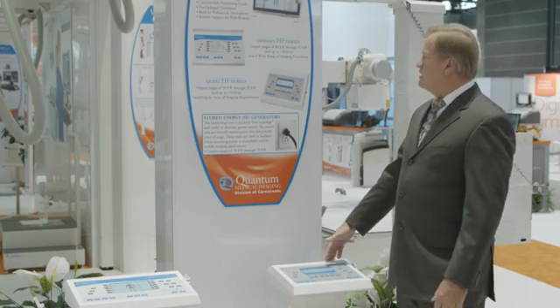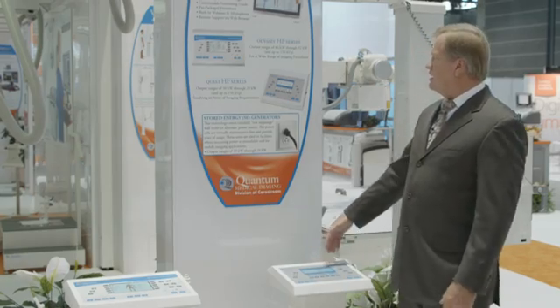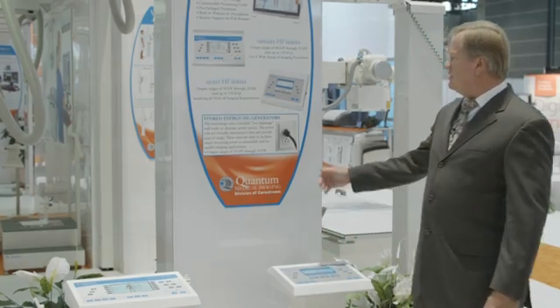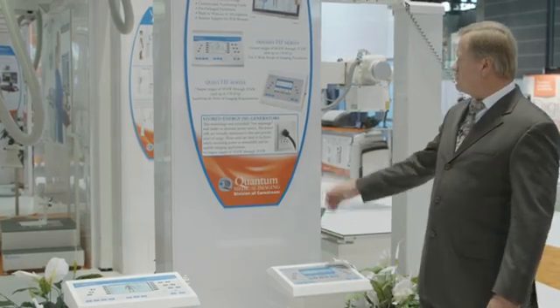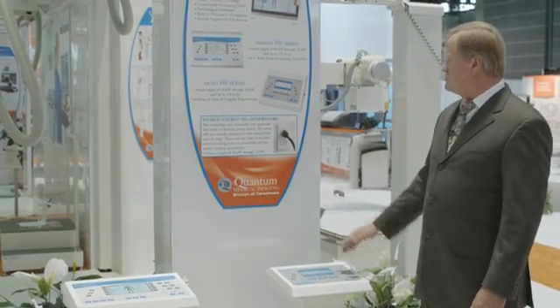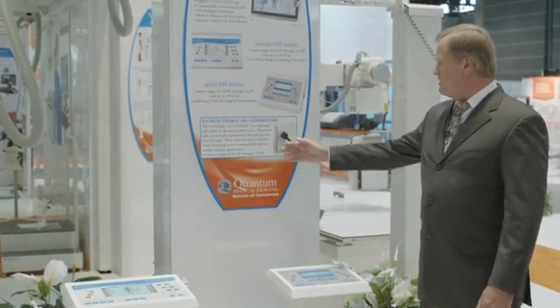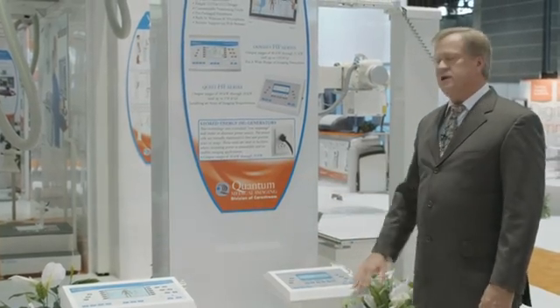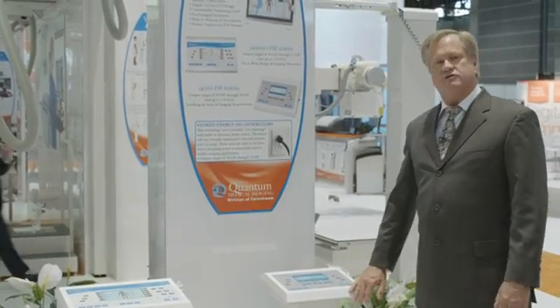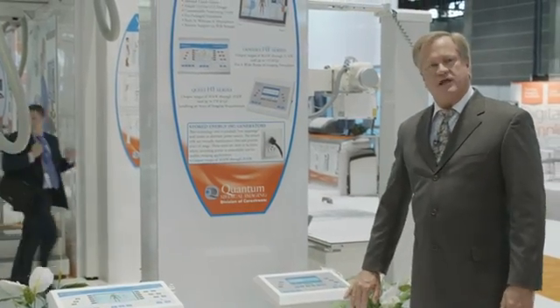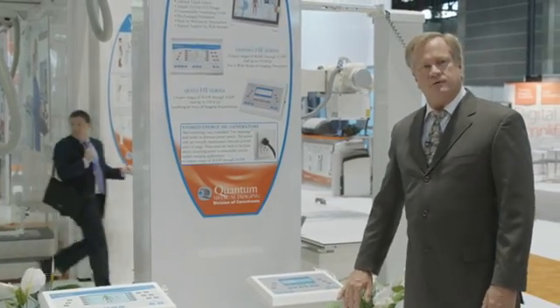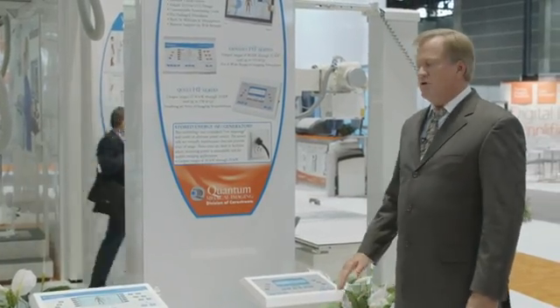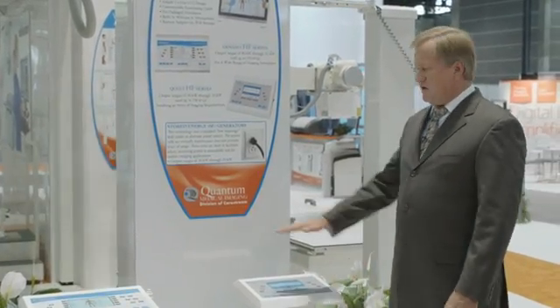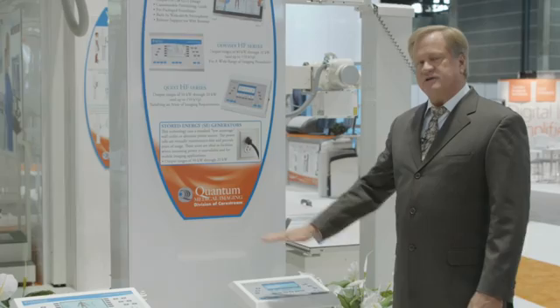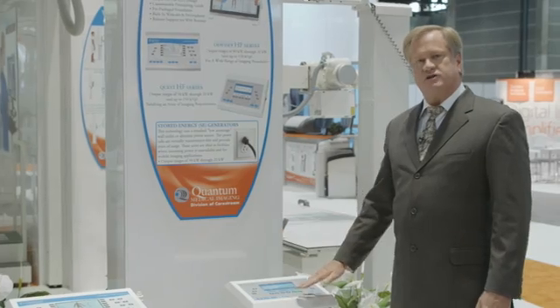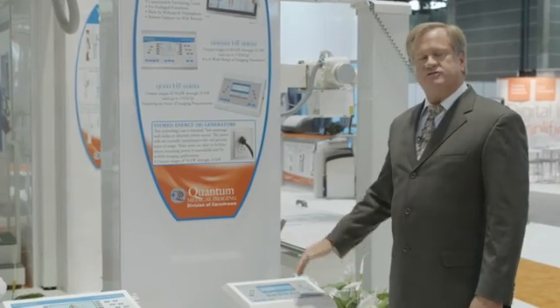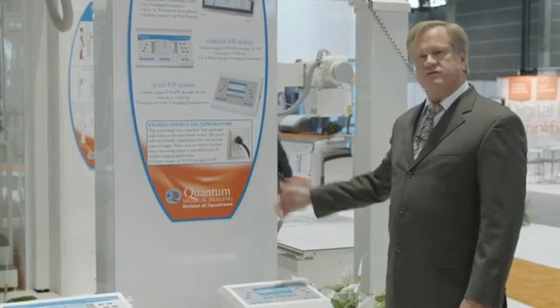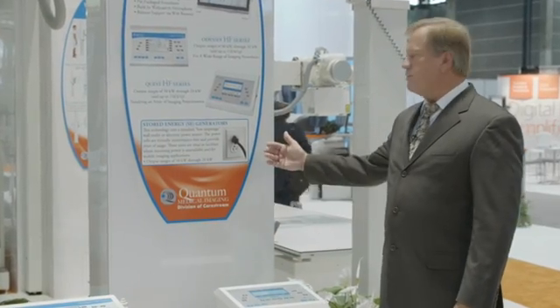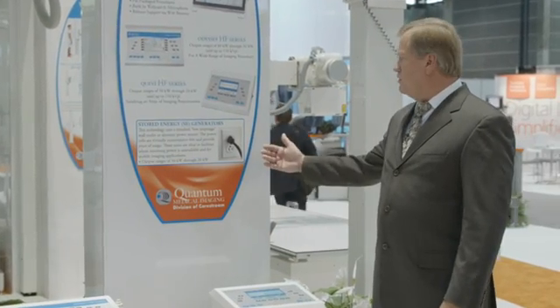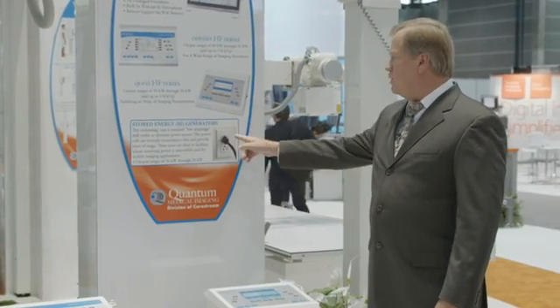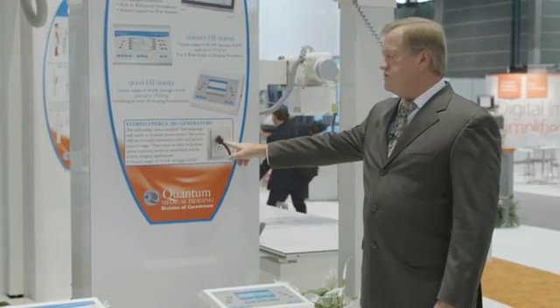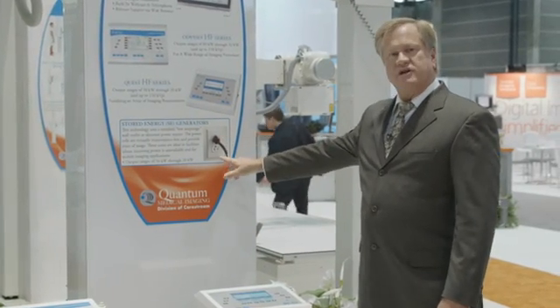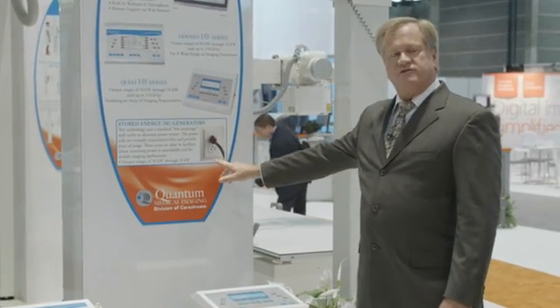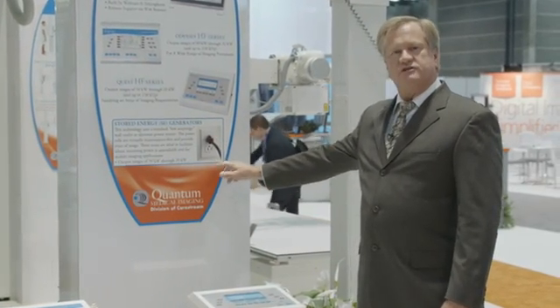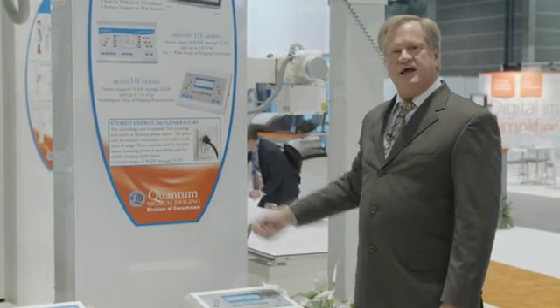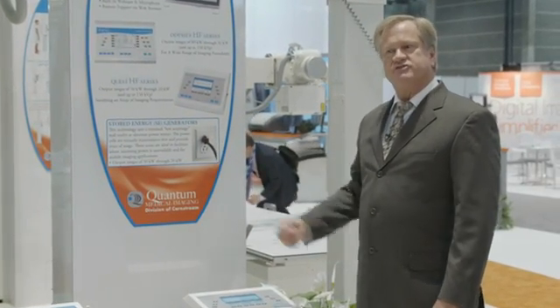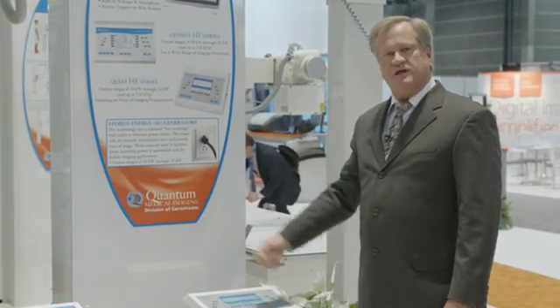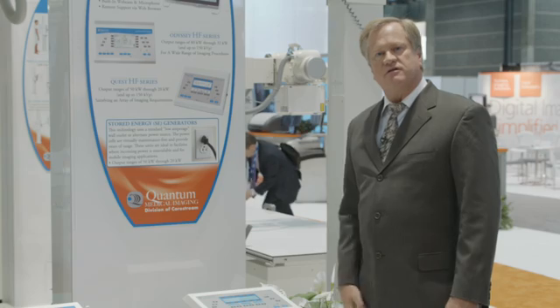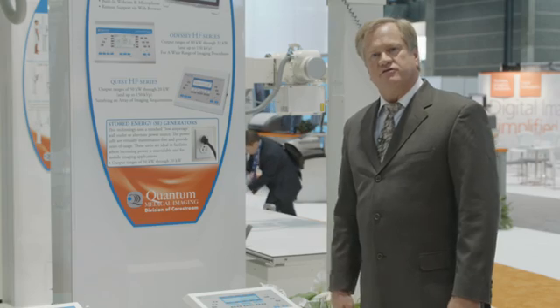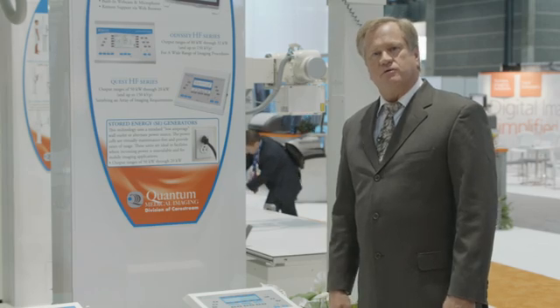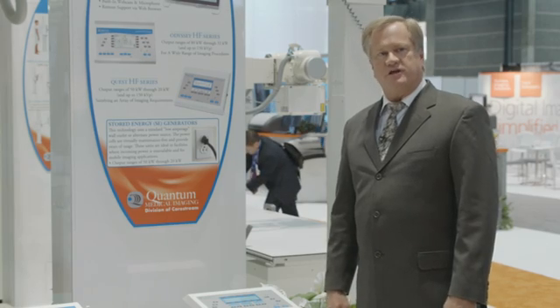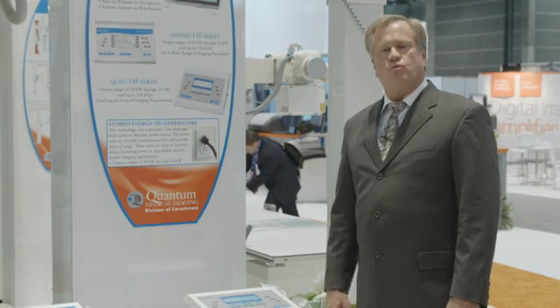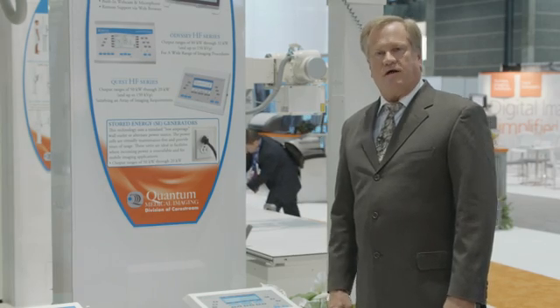In this range of 50 kW to 20 kW, for either of these generators, they're both available with a stored energy version that allows you just to plug in to a single wall outlet.